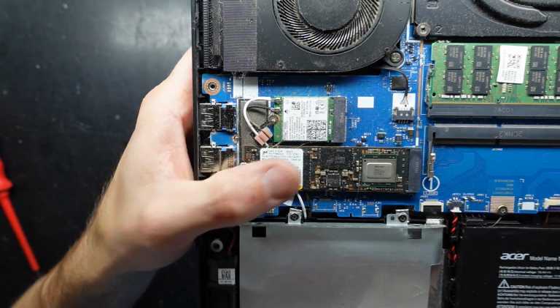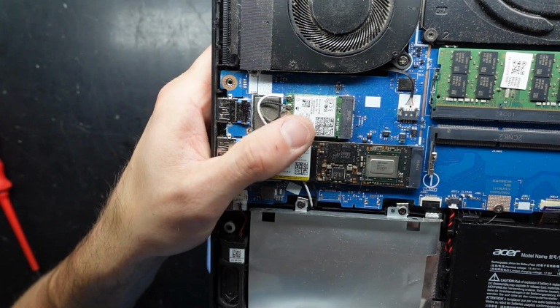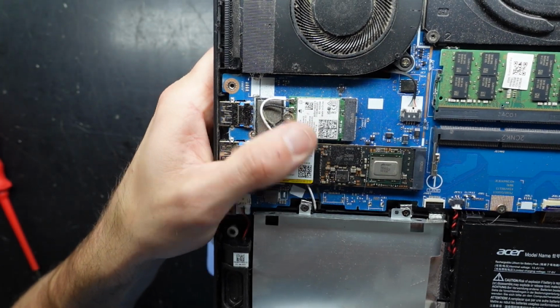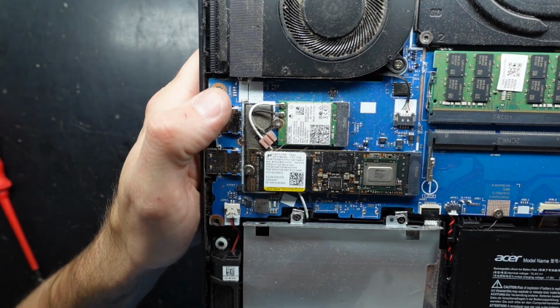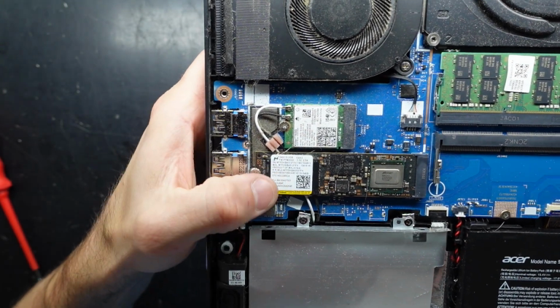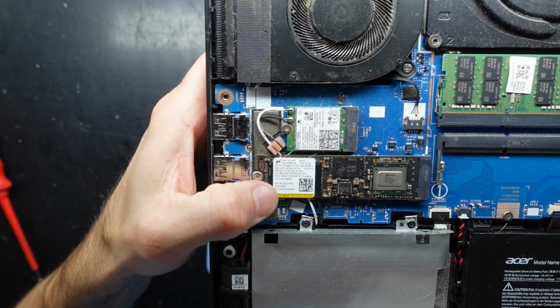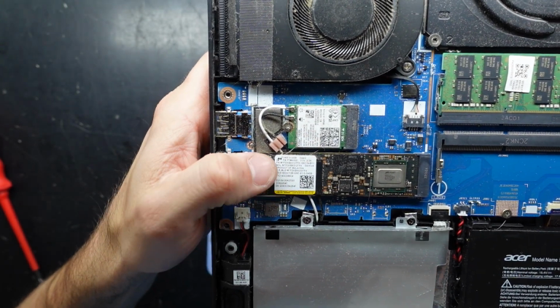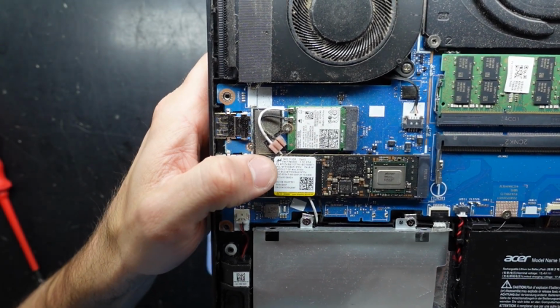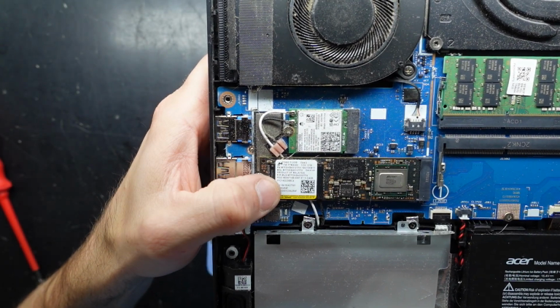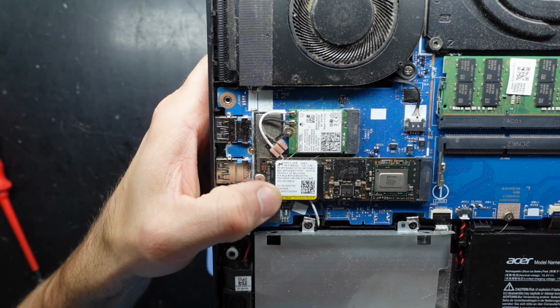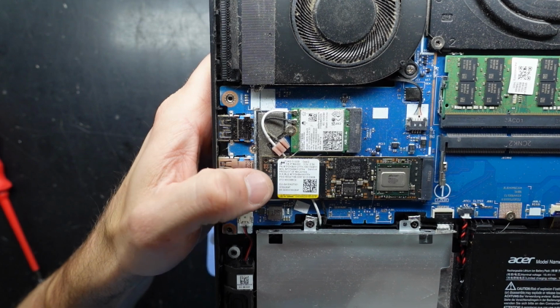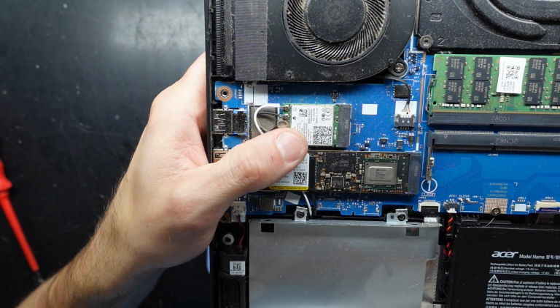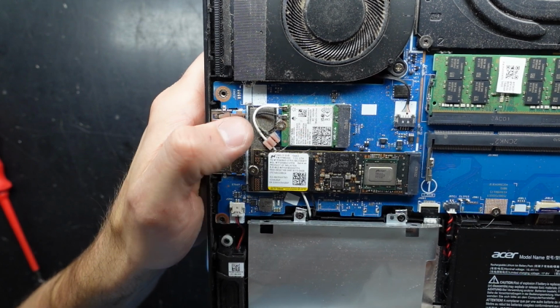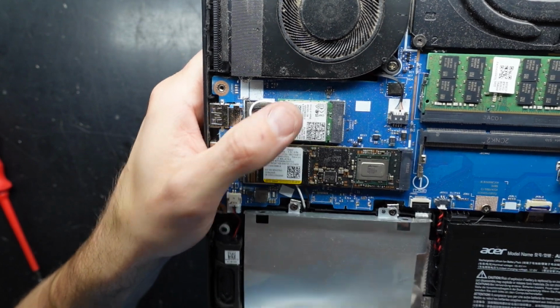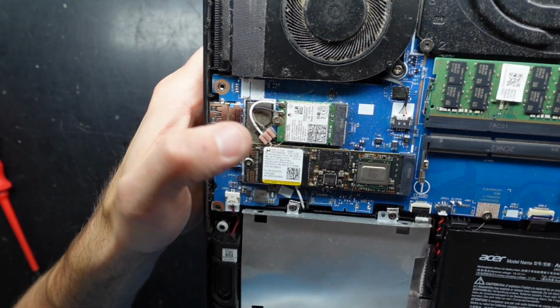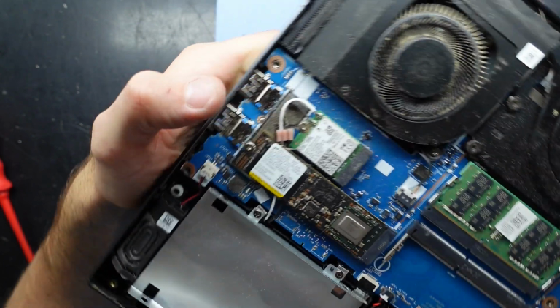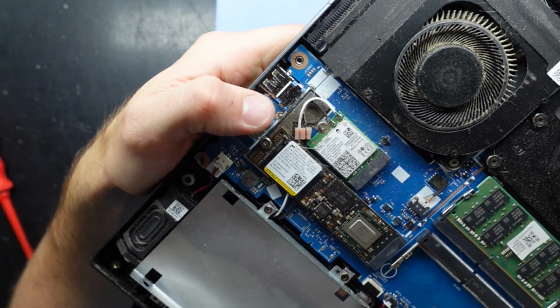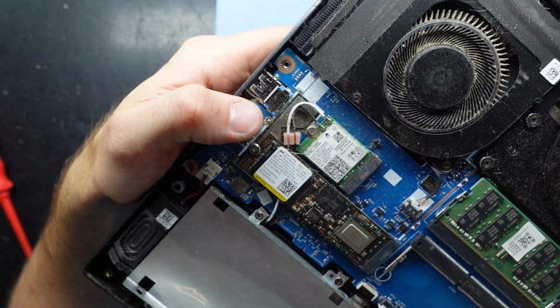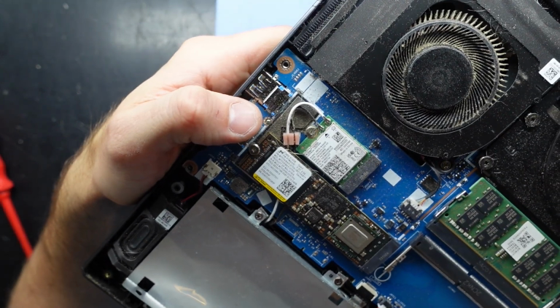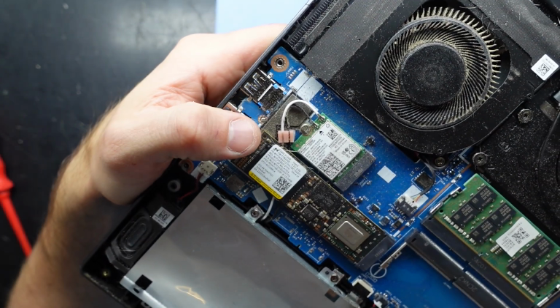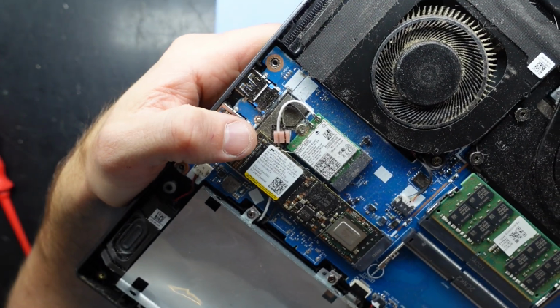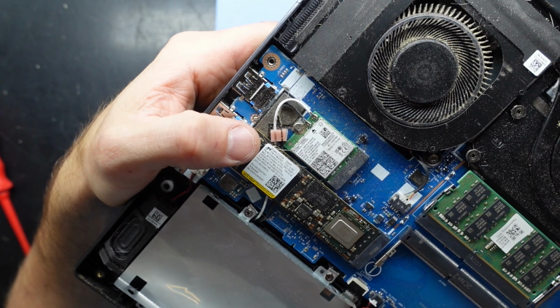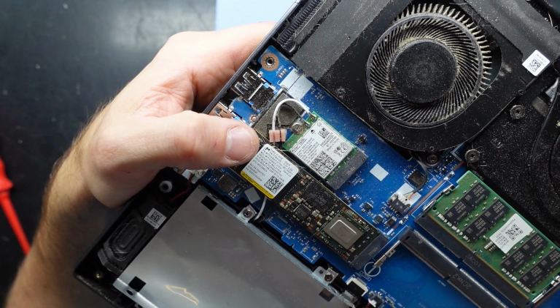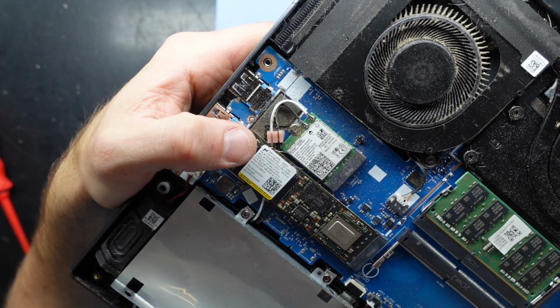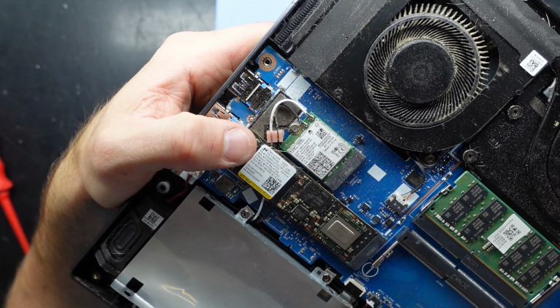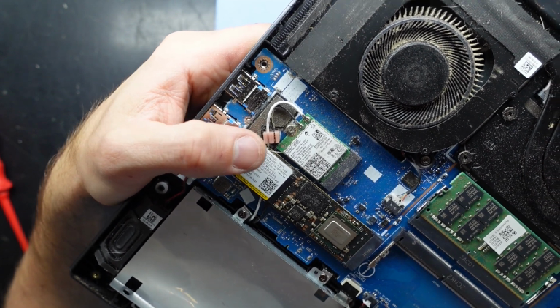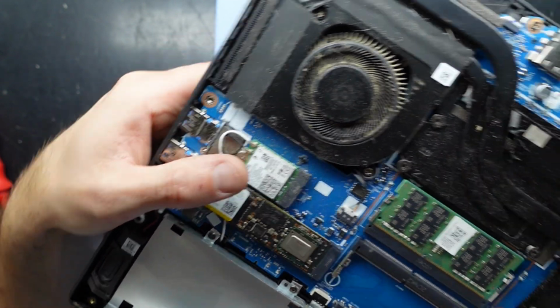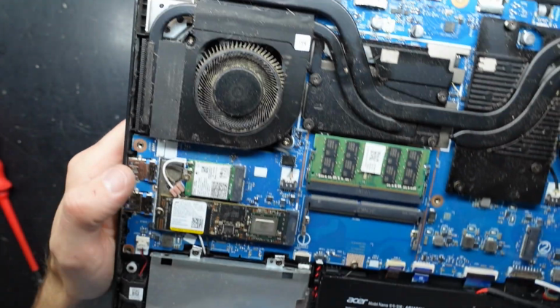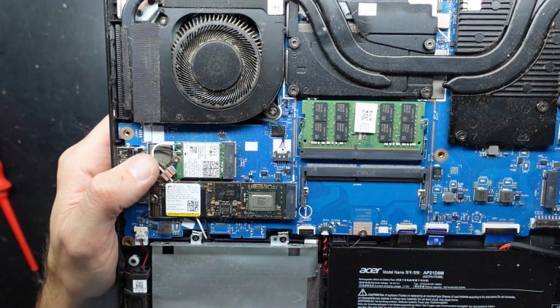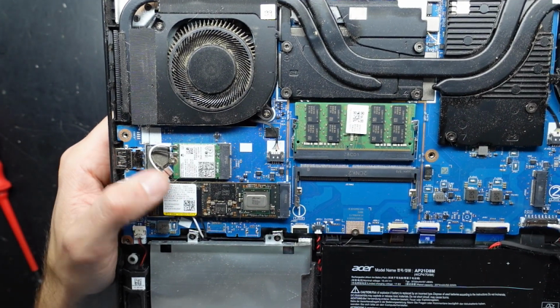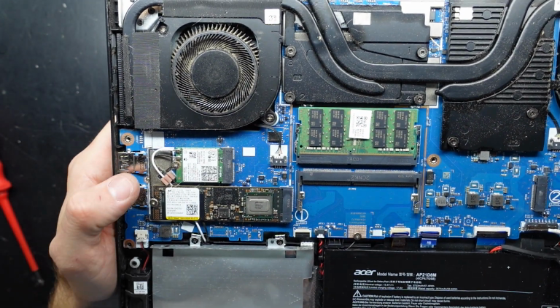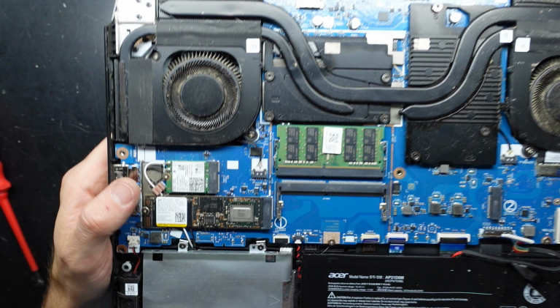What have we got here? We have a Micron 512 gig NVMe, and a Wi-Fi card which is a Killer 1650i, or an Intel AX201 NGW. All of which would be upgradeable and replaceable.